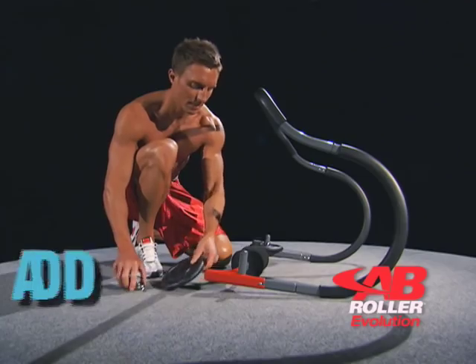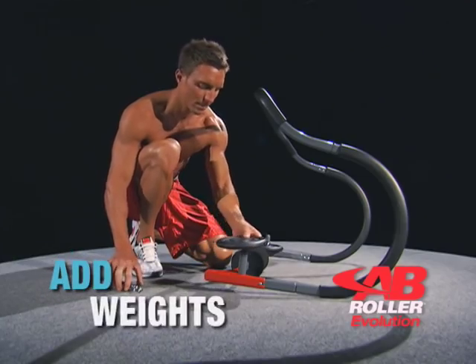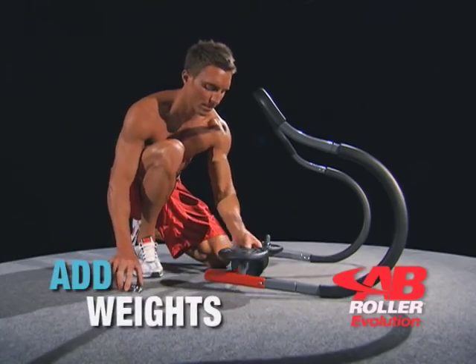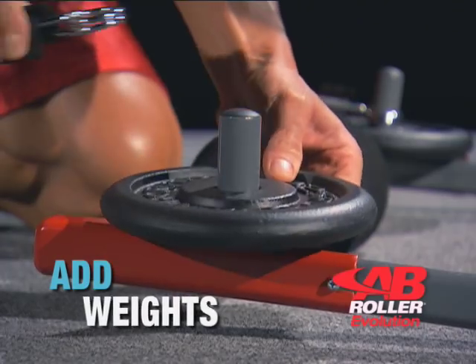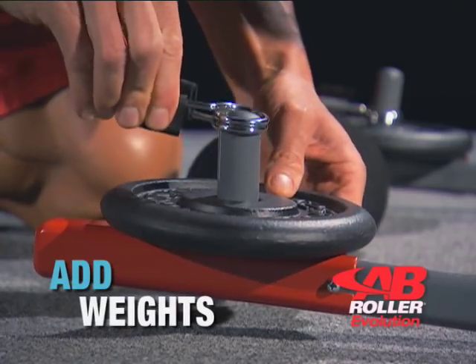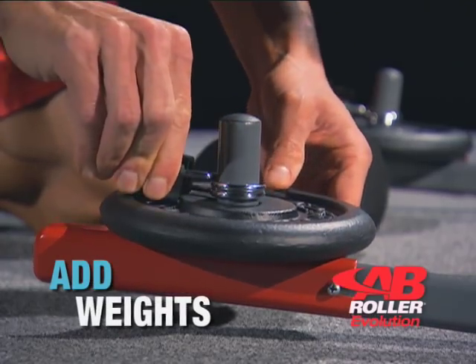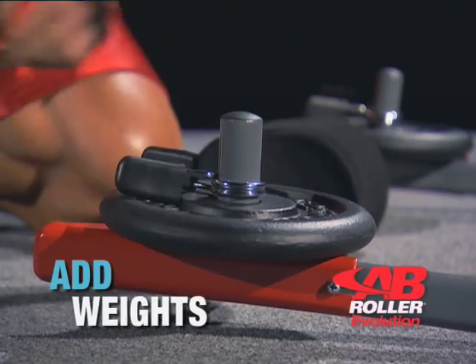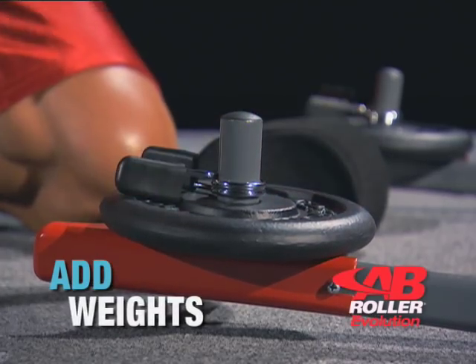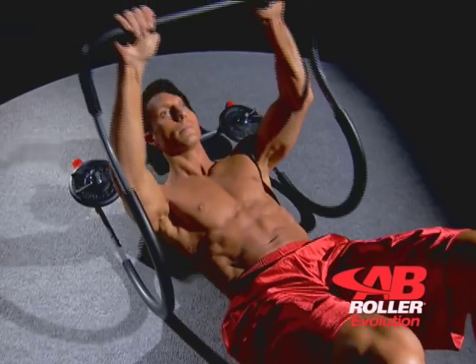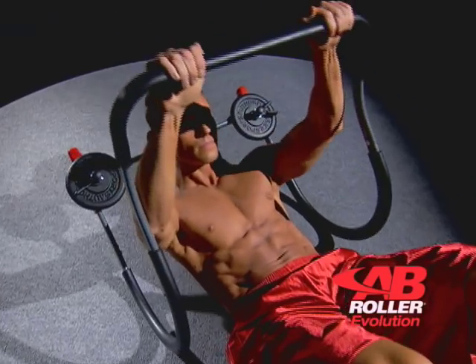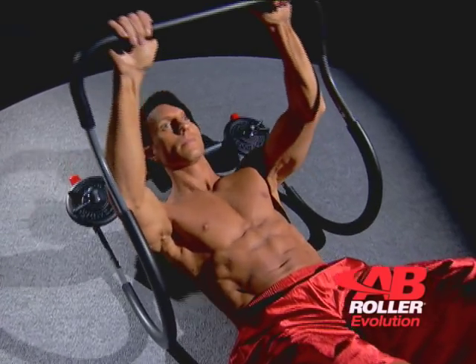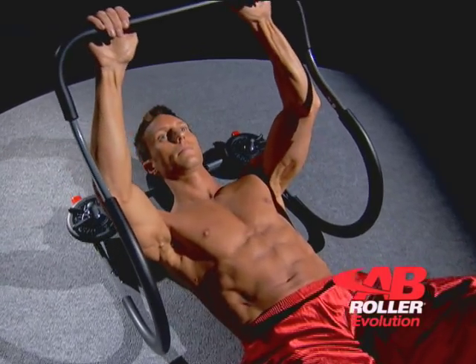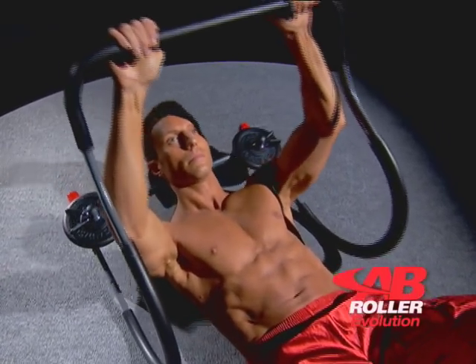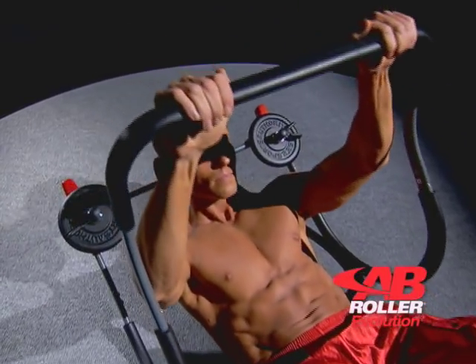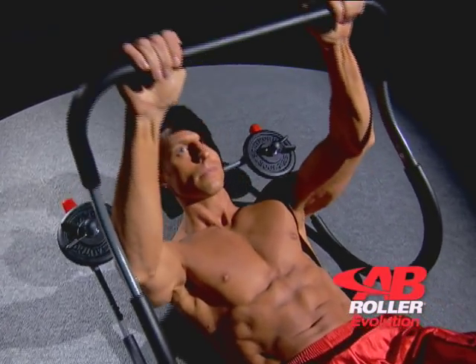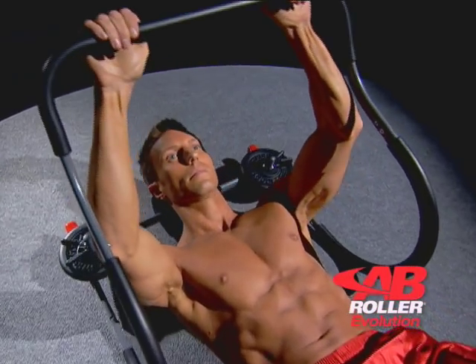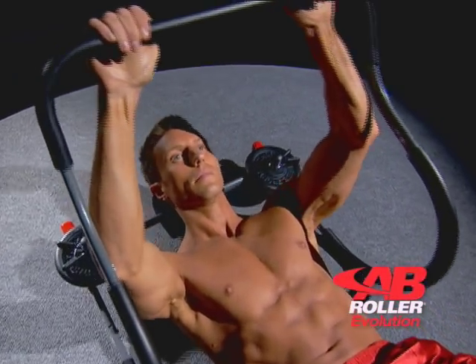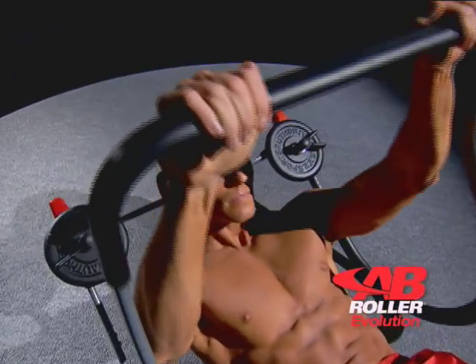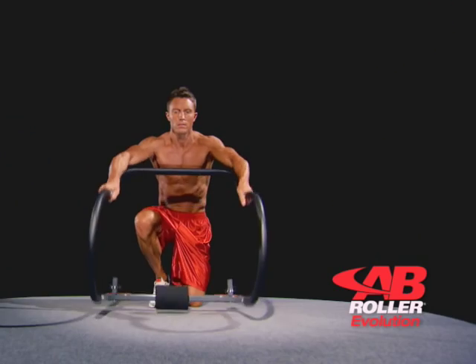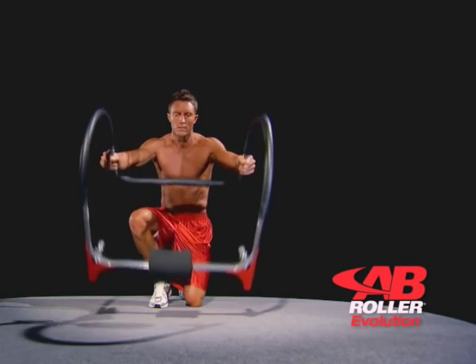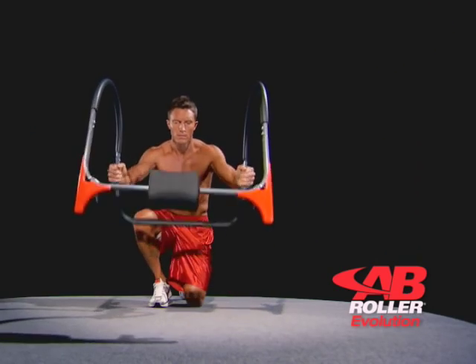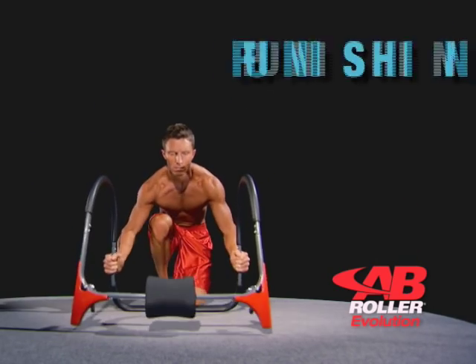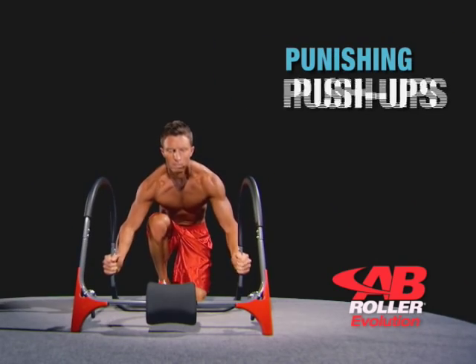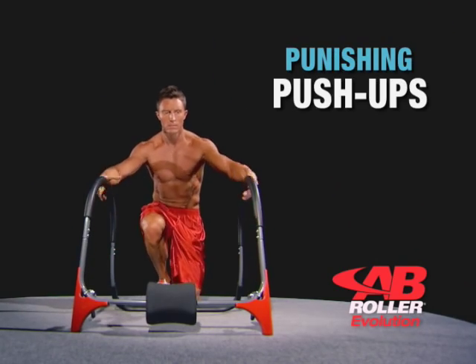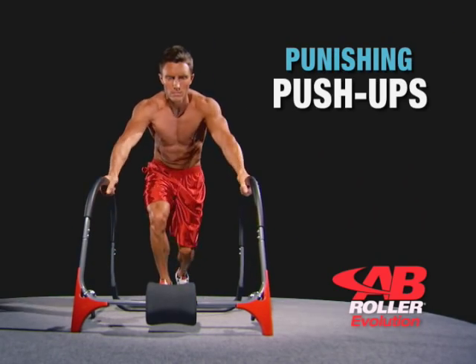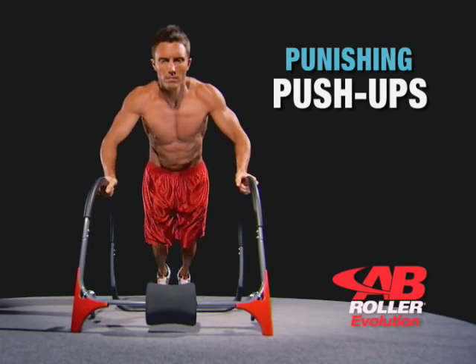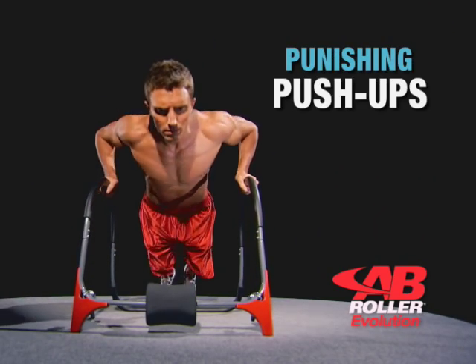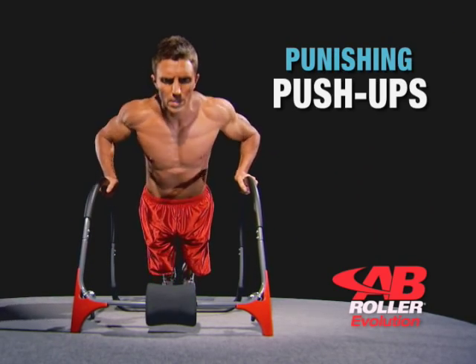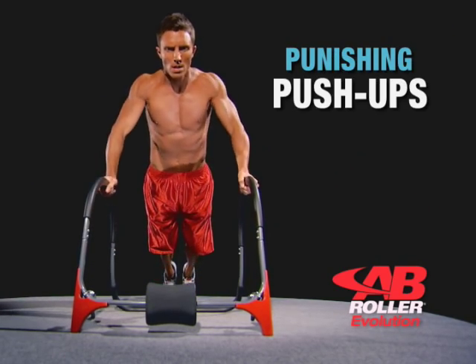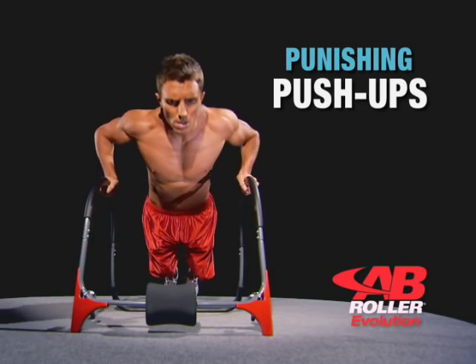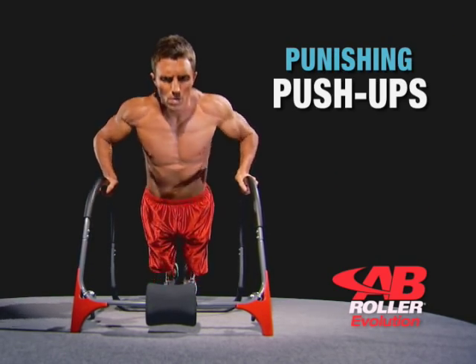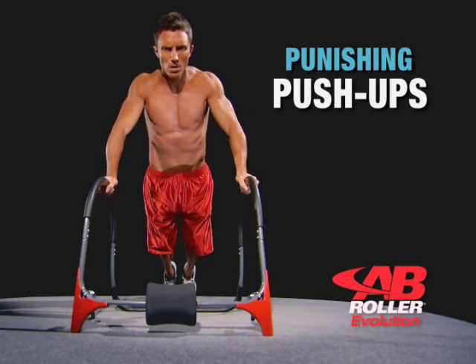Then add weights to accelerate your results dramatically and take your abs to the next level. But it doesn't stop there — turn it over for punishing push-ups with an extended range of motion that won't strain your wrists.